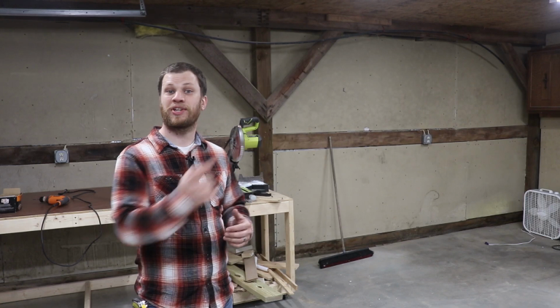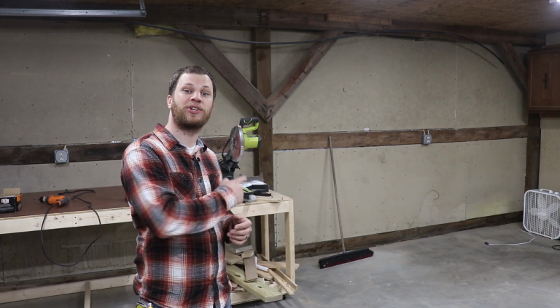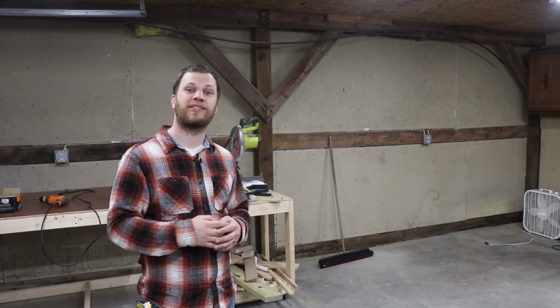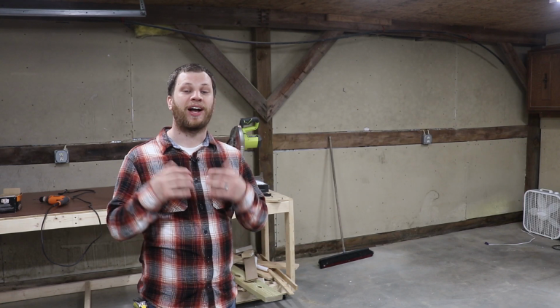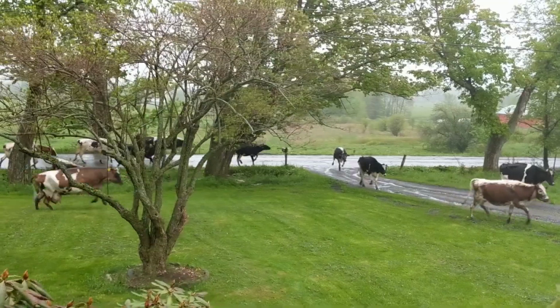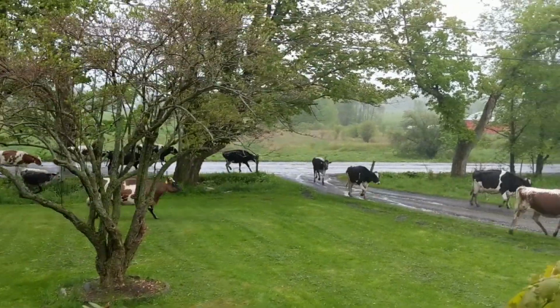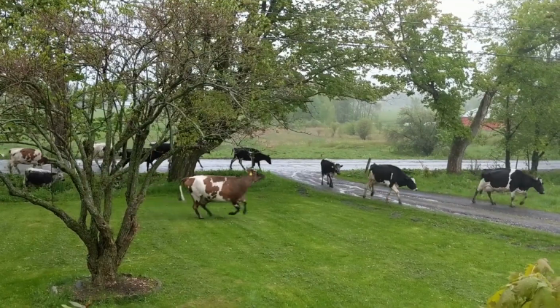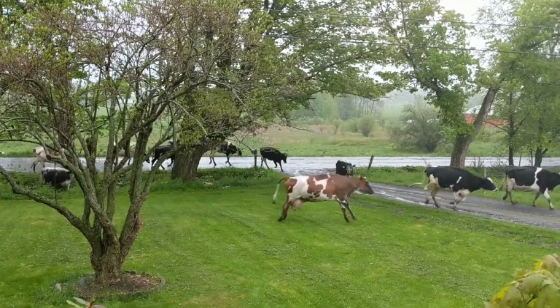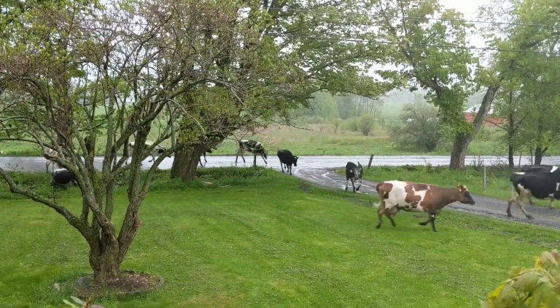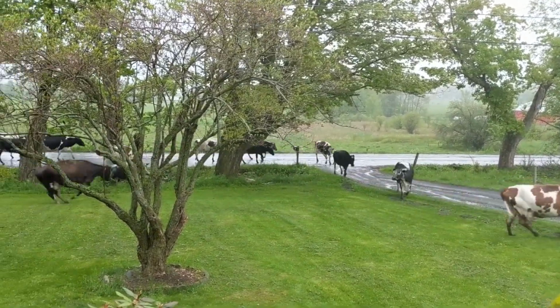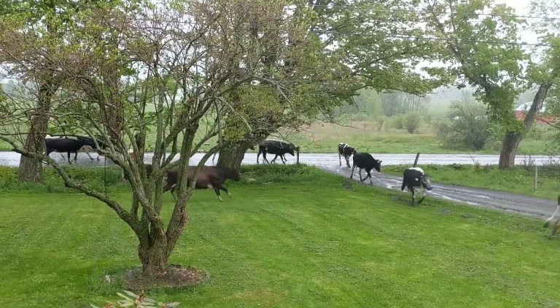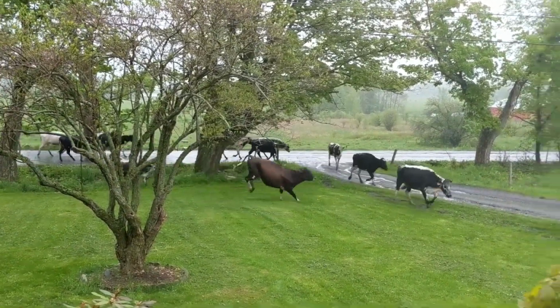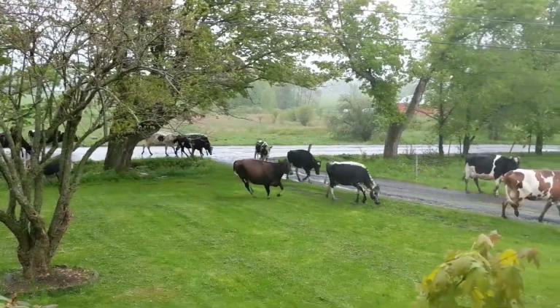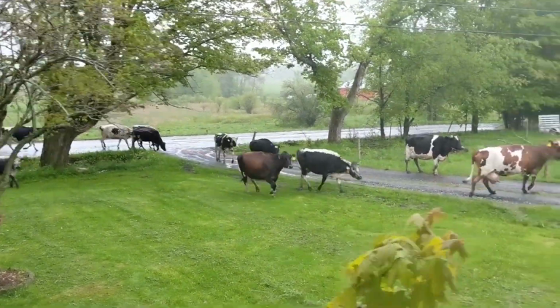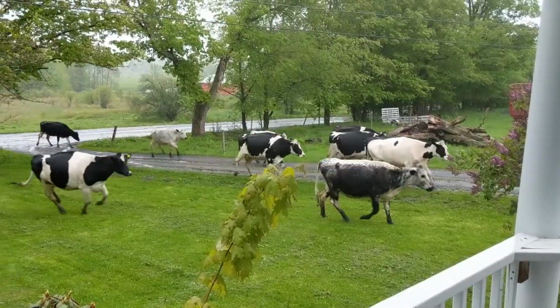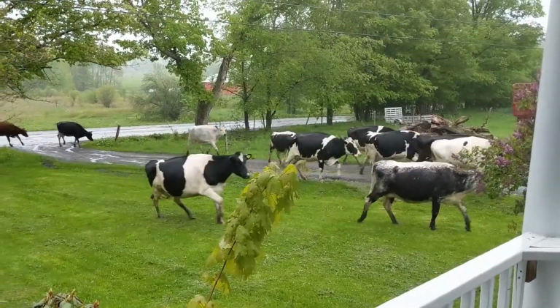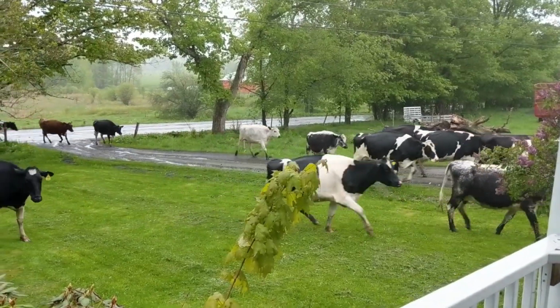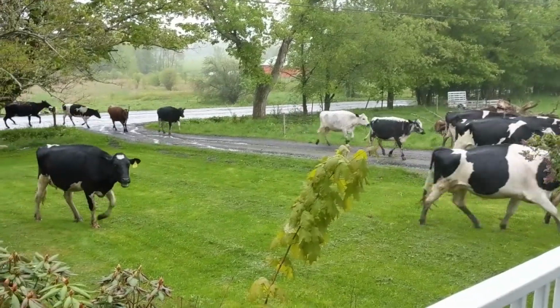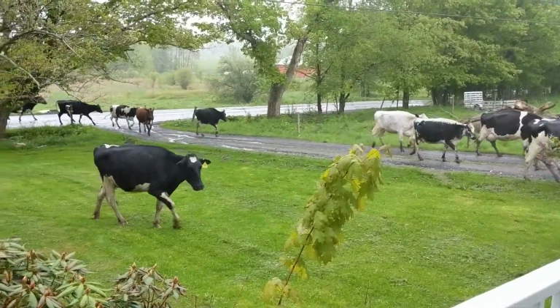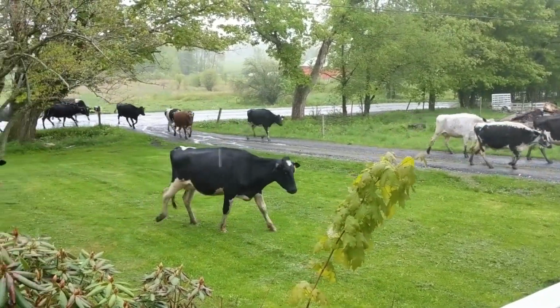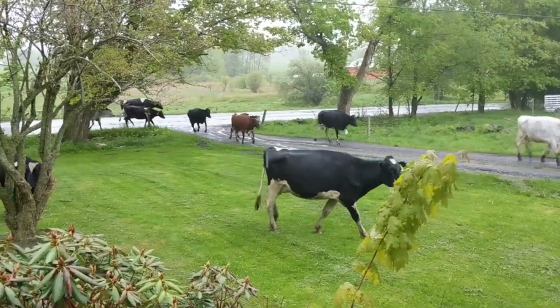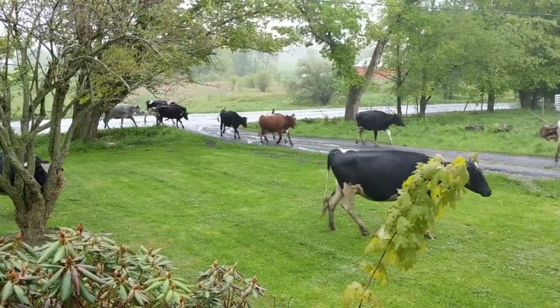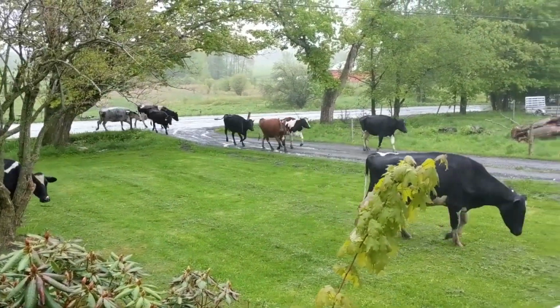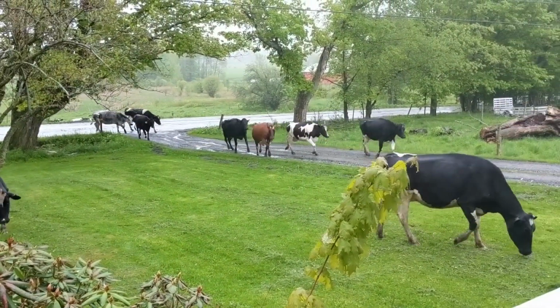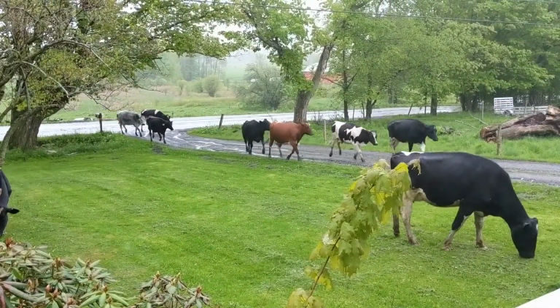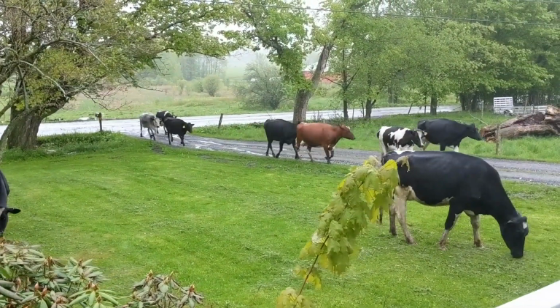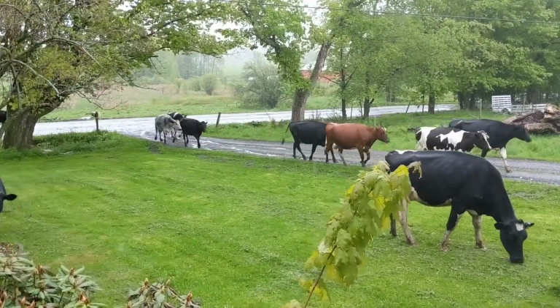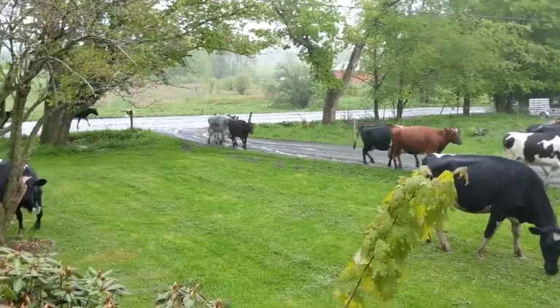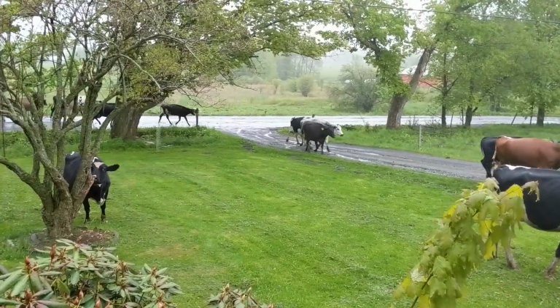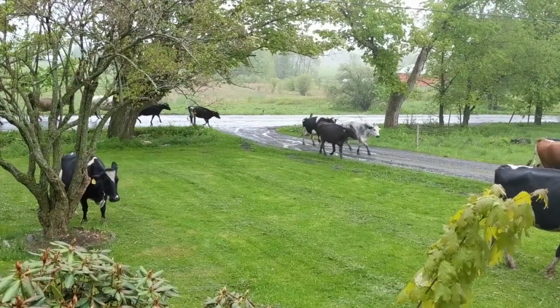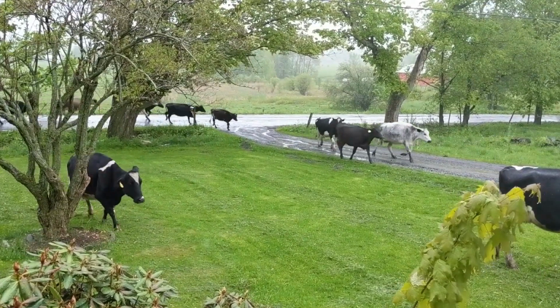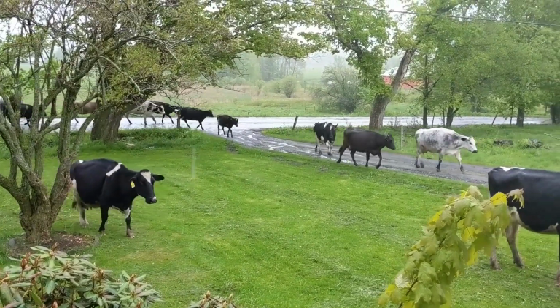As I was getting started on the right side I got a call from my wife saying that there was a bunch of cows in our driveway. Here's a quick little shot of what just went down. I'm surrounded by dairy farmers and occasionally the cows break through the fence and start roaming free. Luckily we were able to round them all up and get them back inside their pasture.